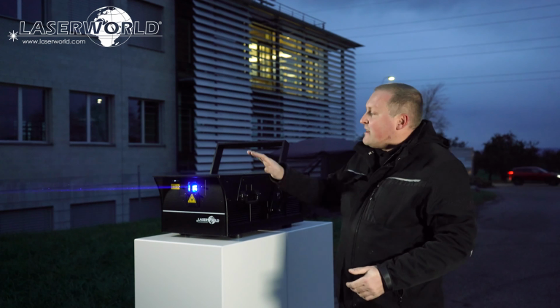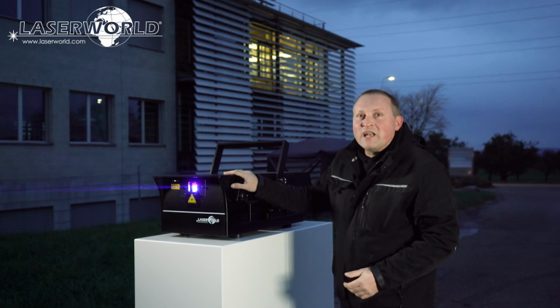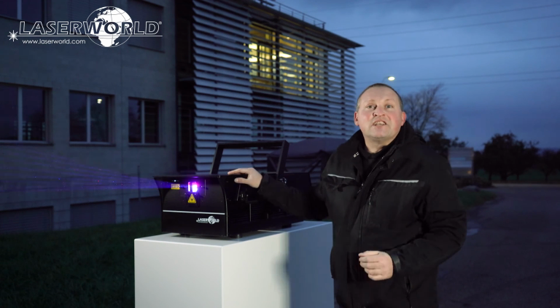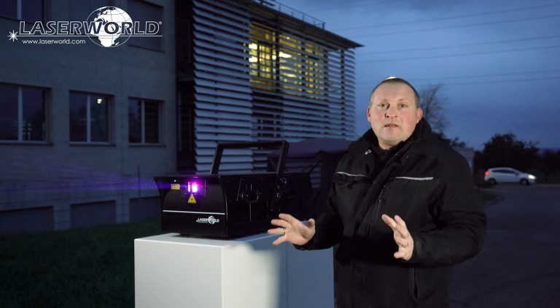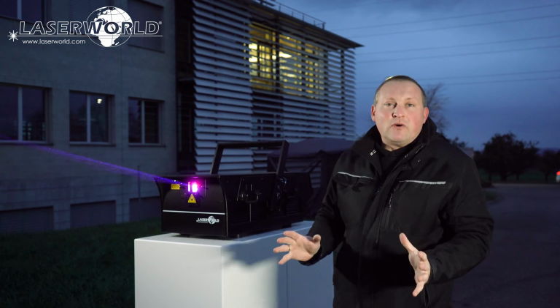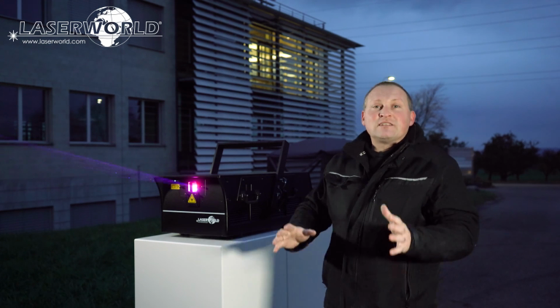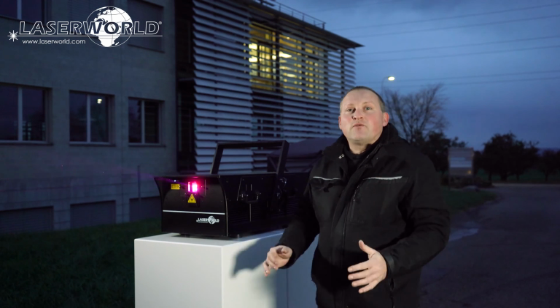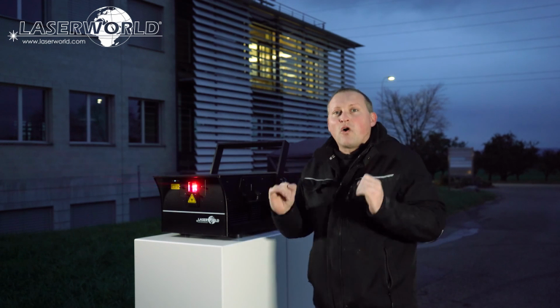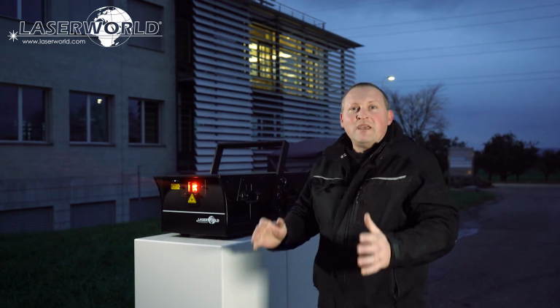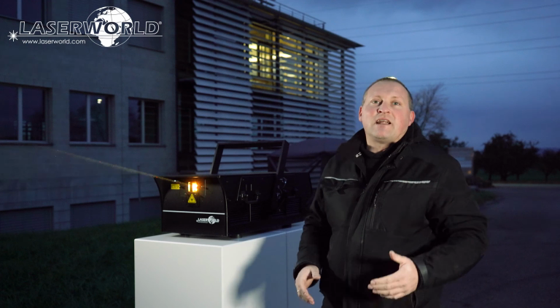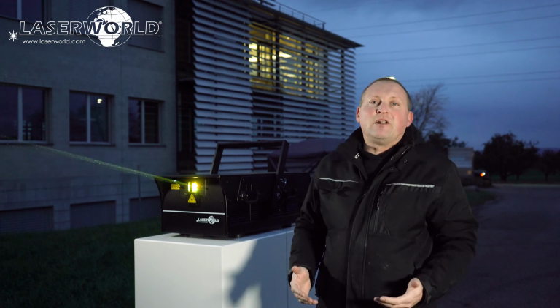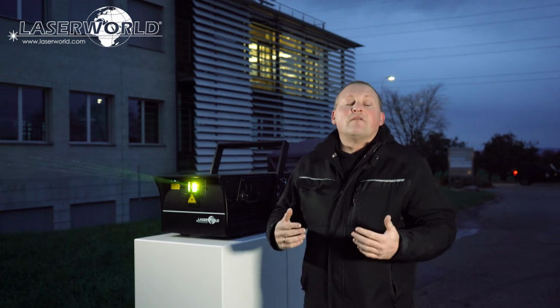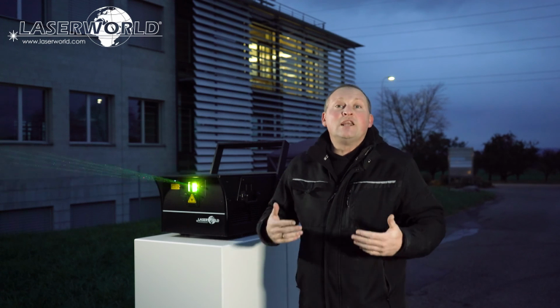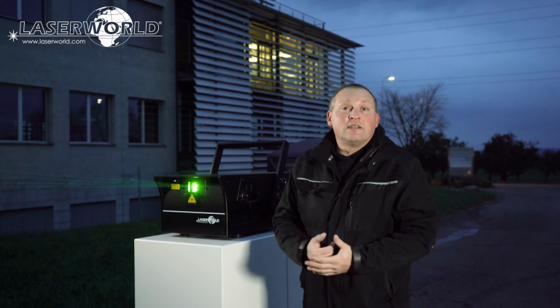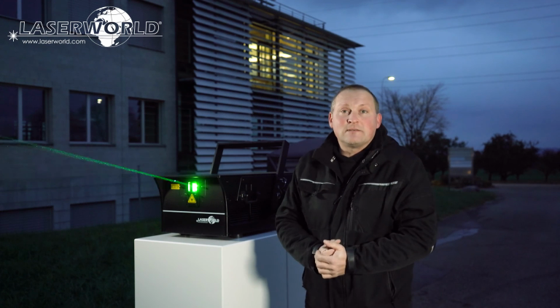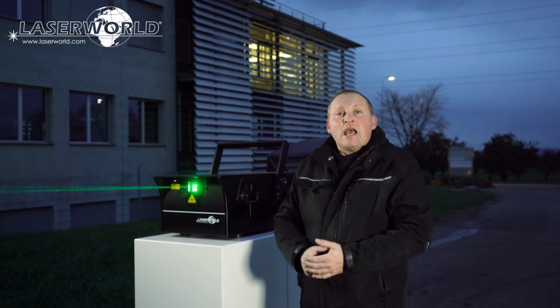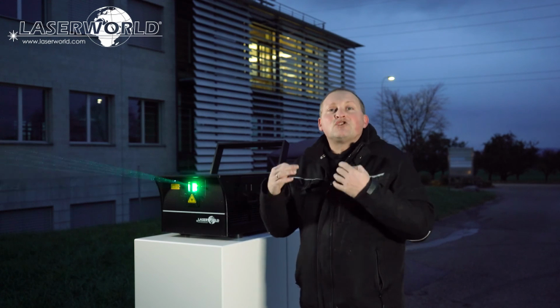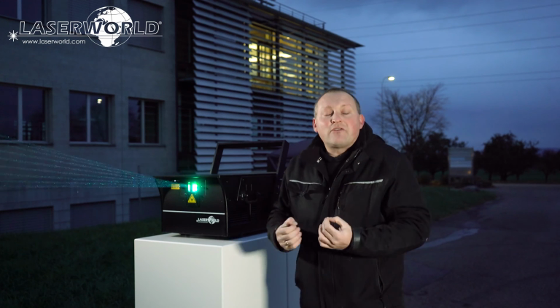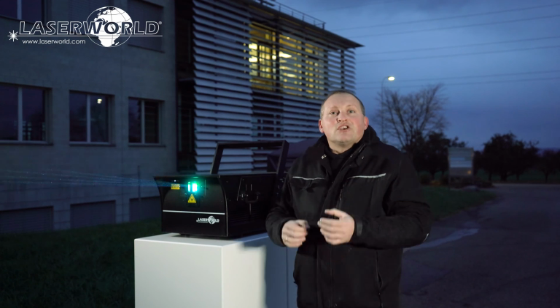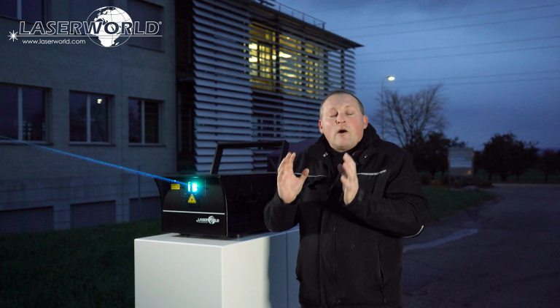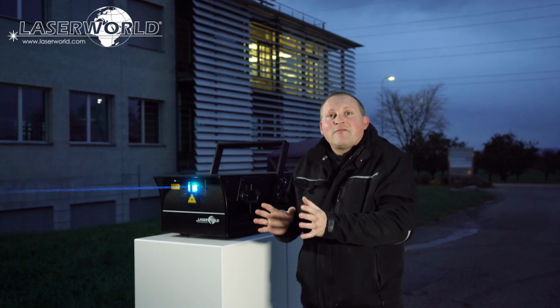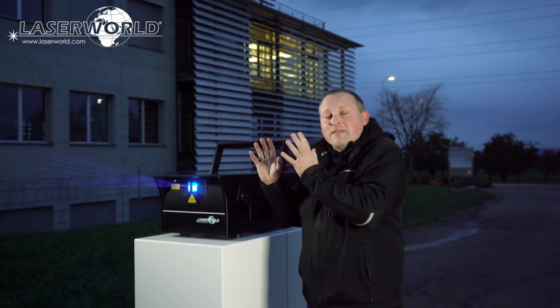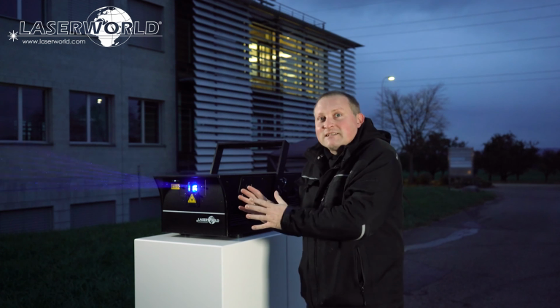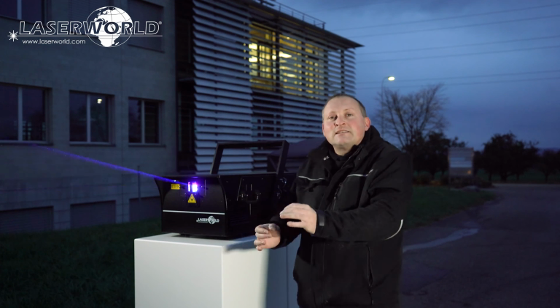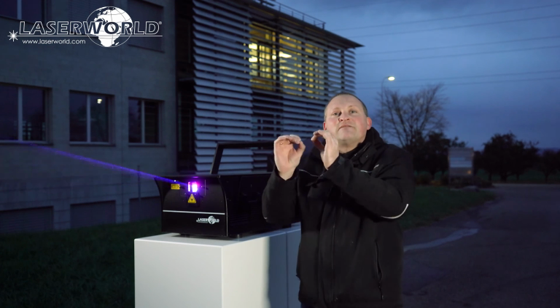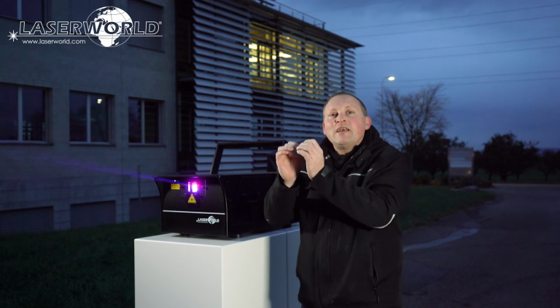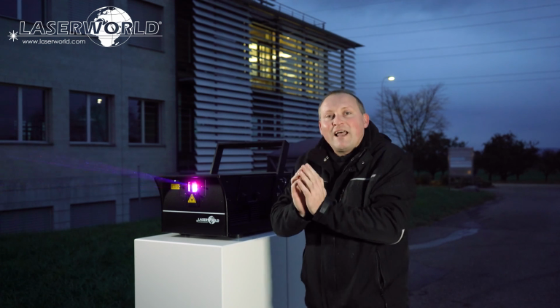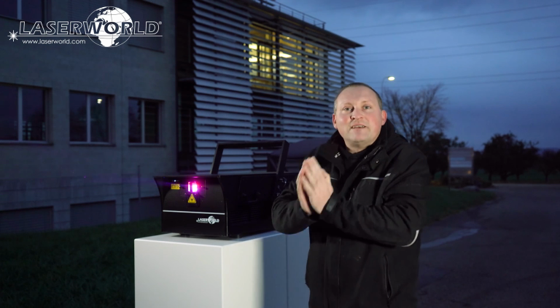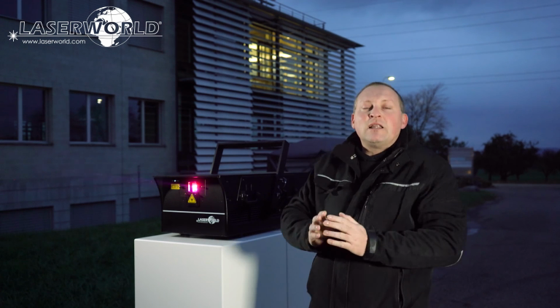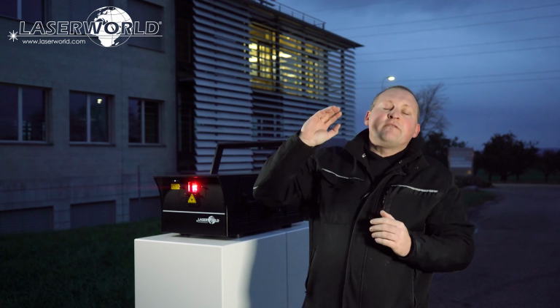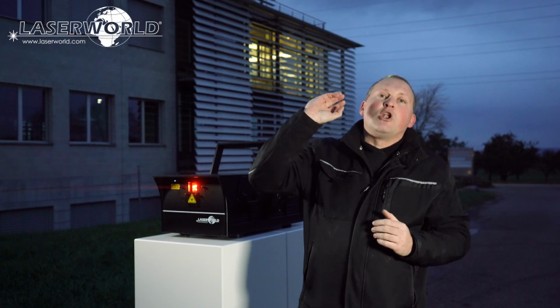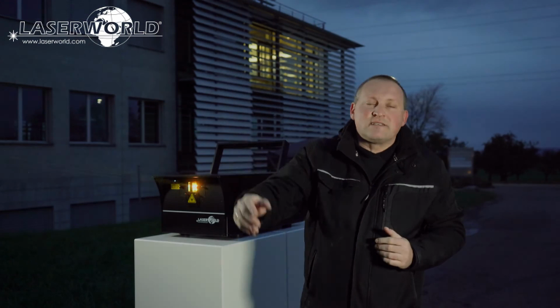This one is extremely powerful. It's made for strong beams that are visible over really long distances, and it's super accurate. The PL-50,000 Hydro is very well visible even from long distances.